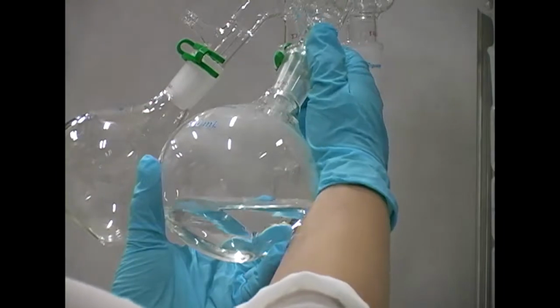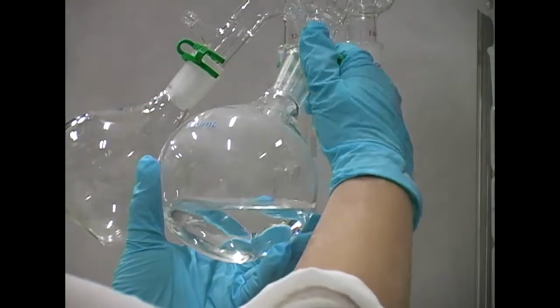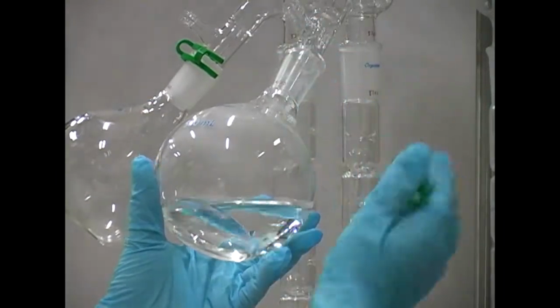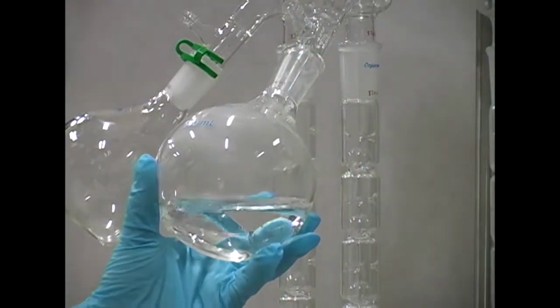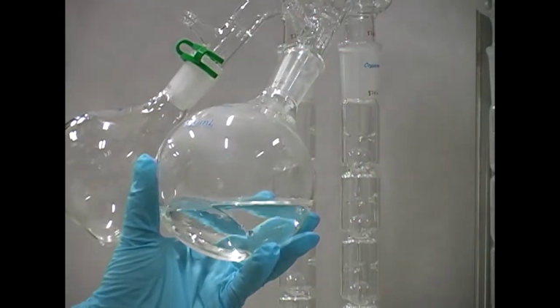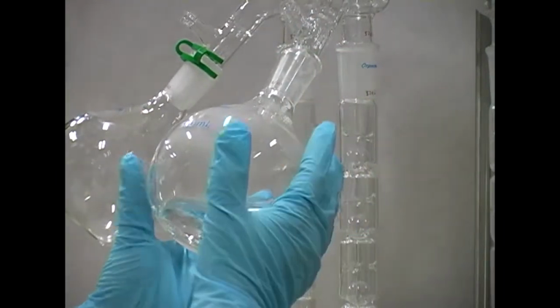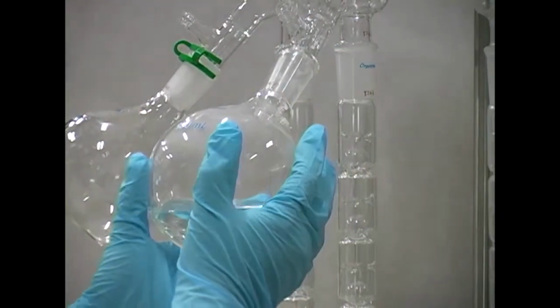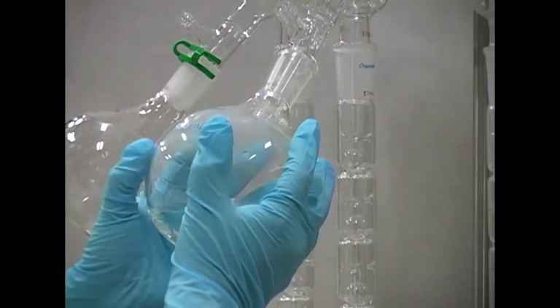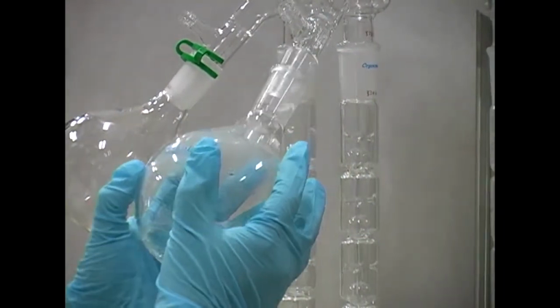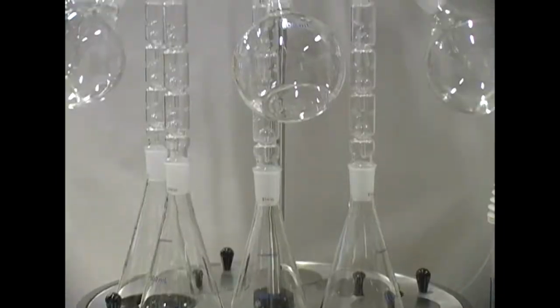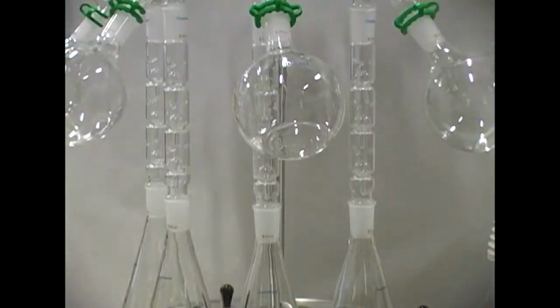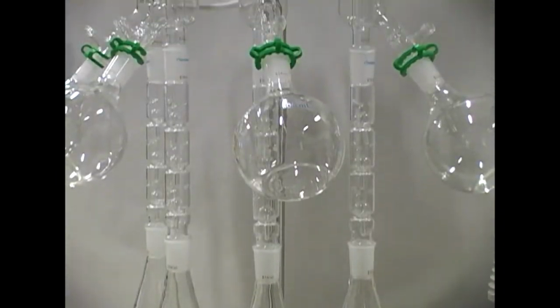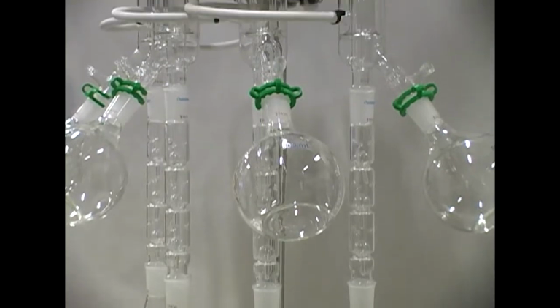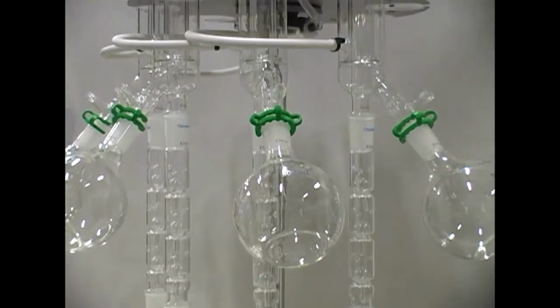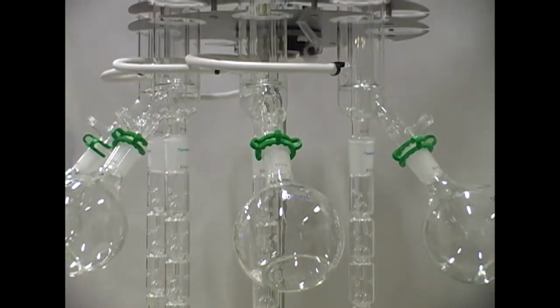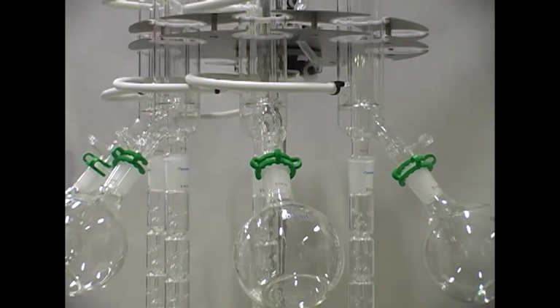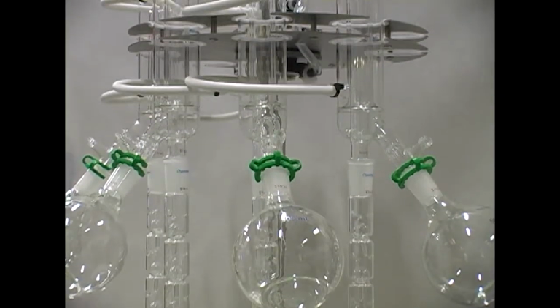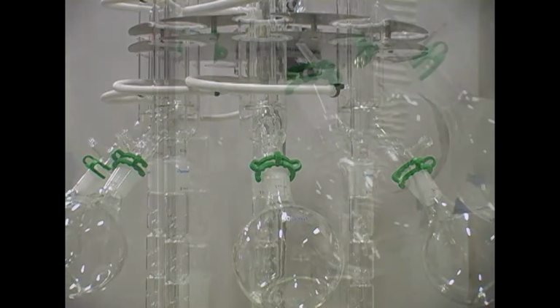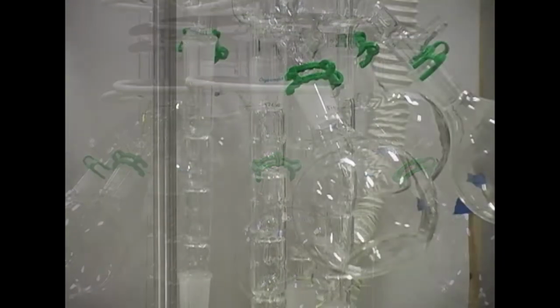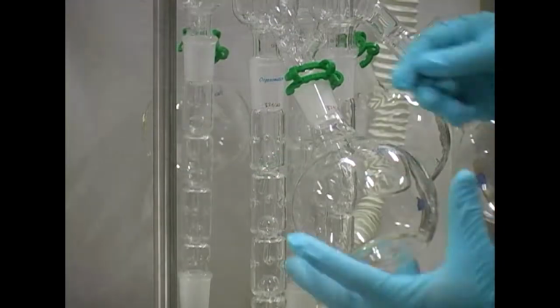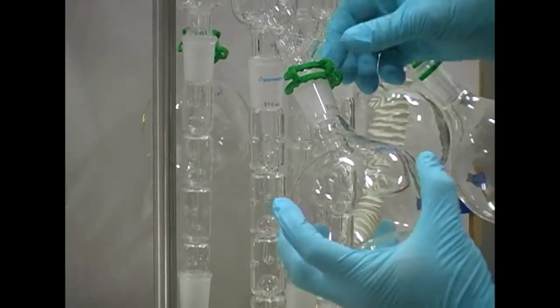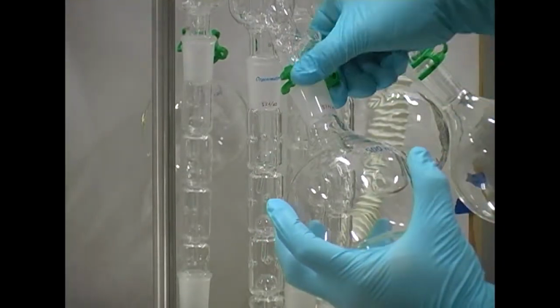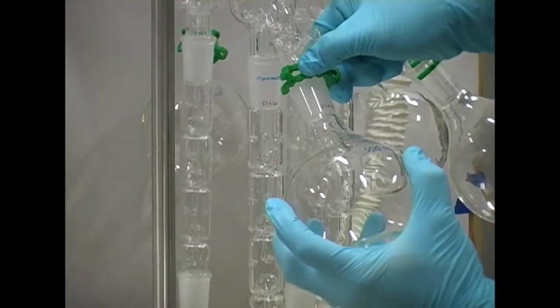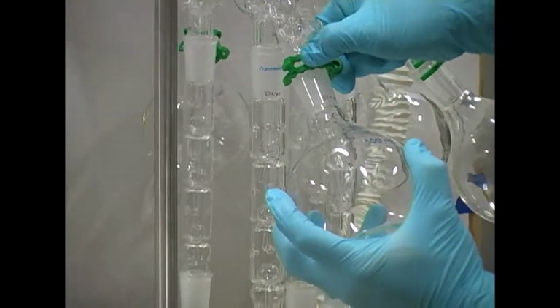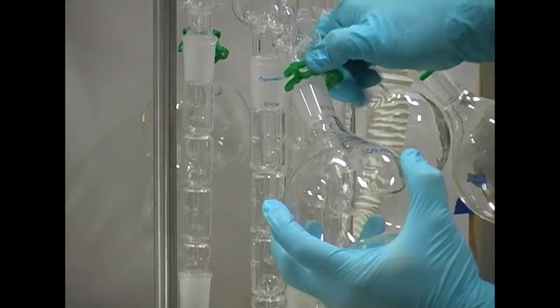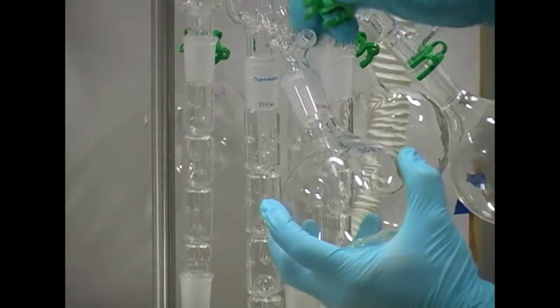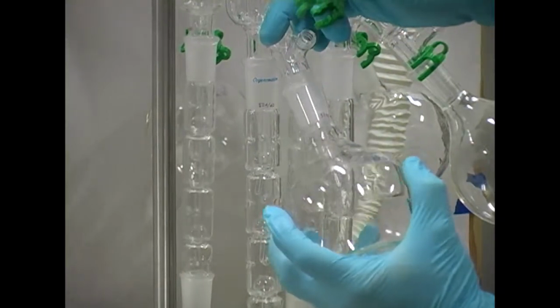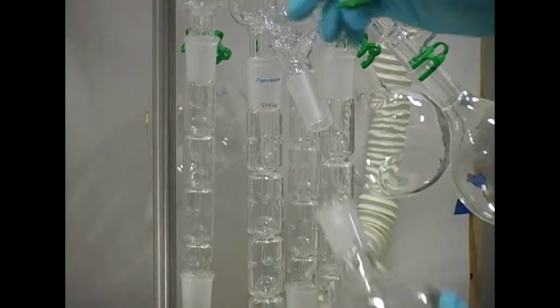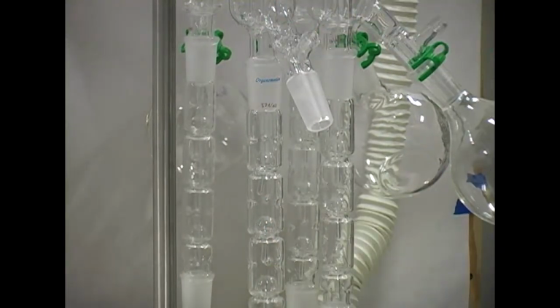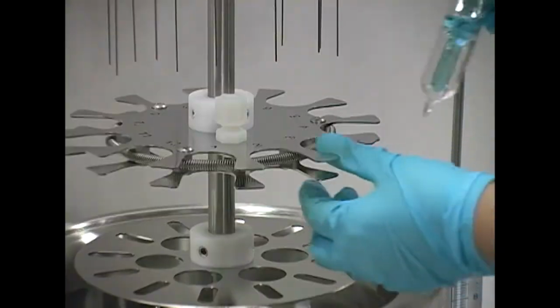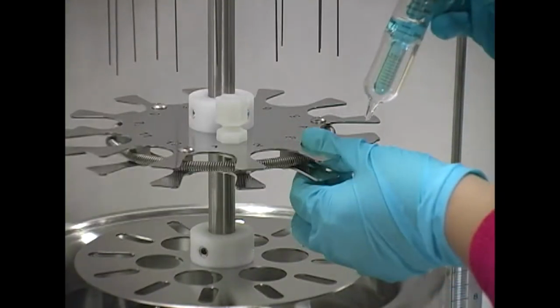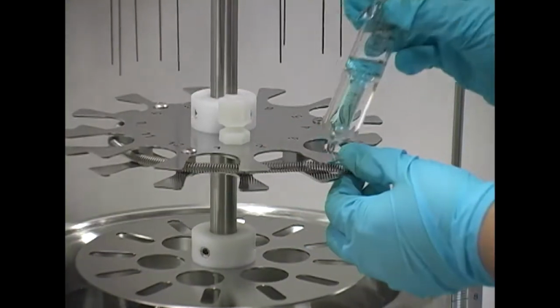The green clips allow the collection flask to be removed with ease. This instrument features an easy to empty collection vessel at each sample position. Solvent from each sample position can be discarded appropriately.